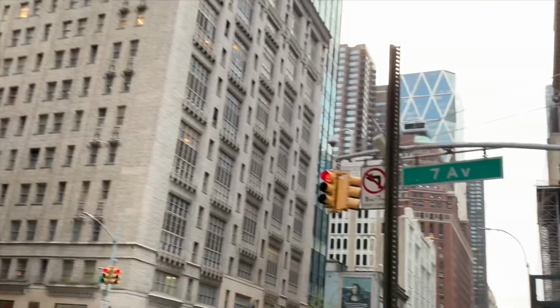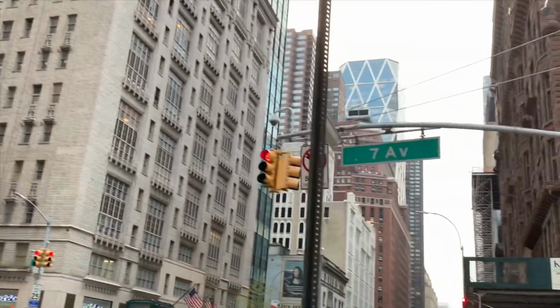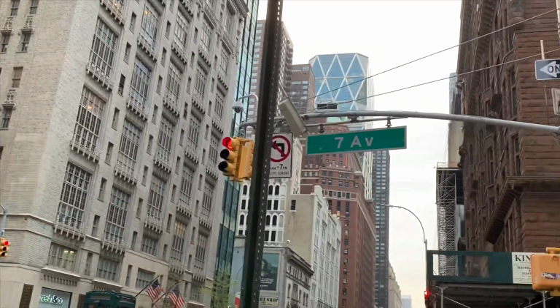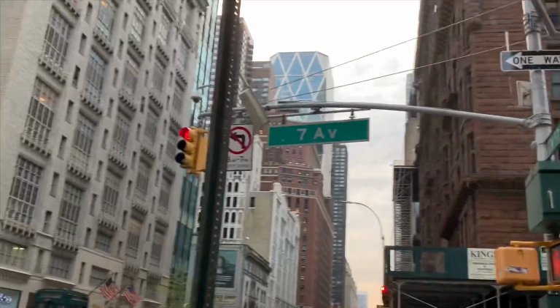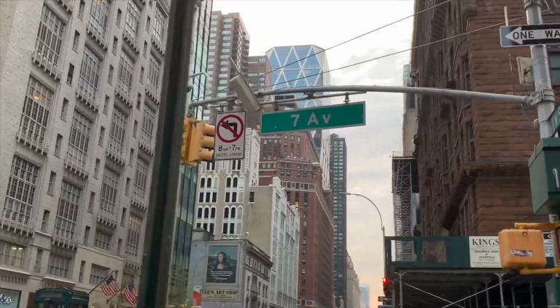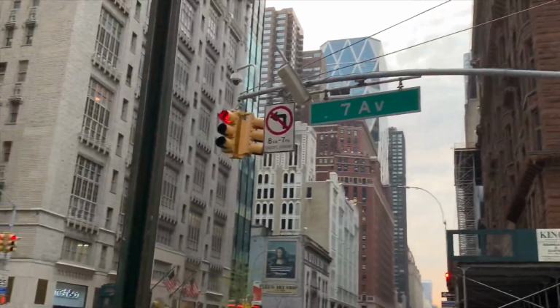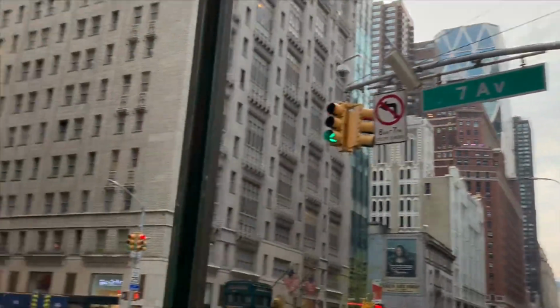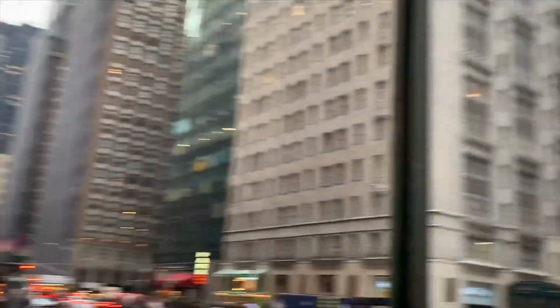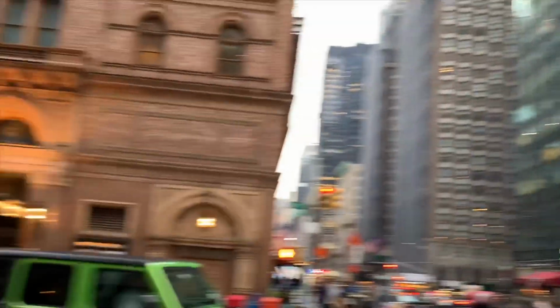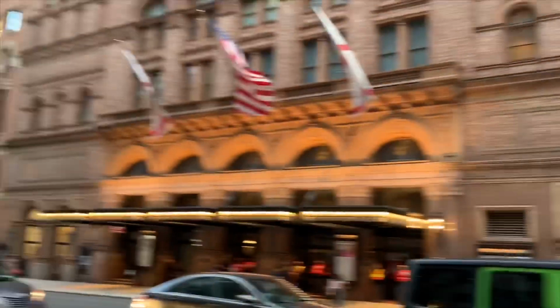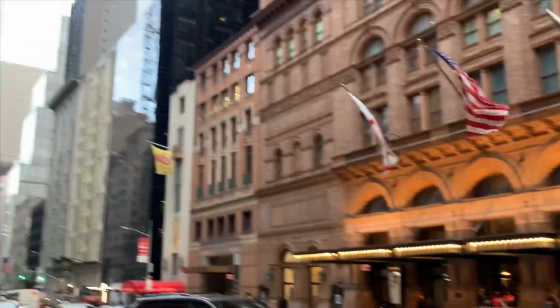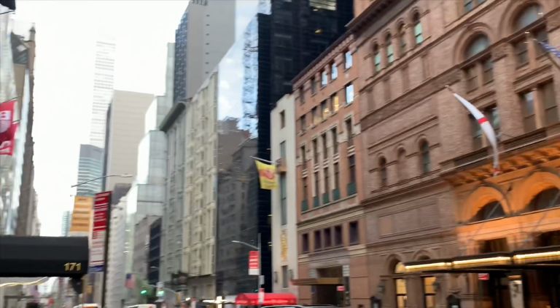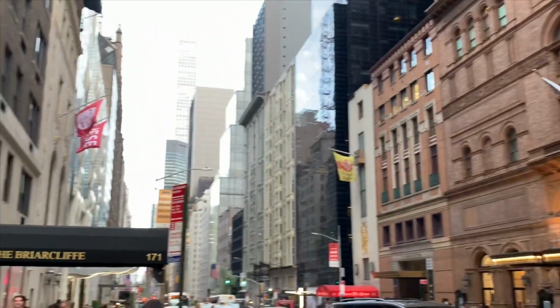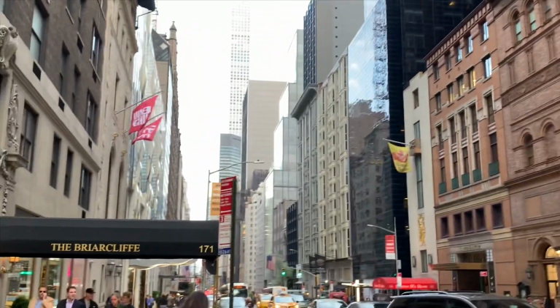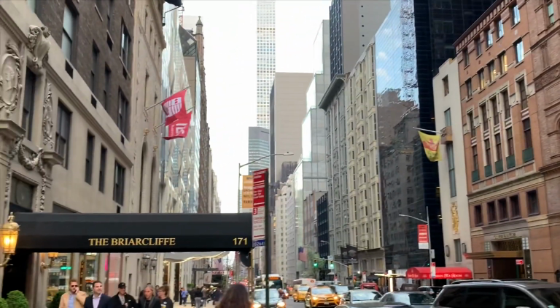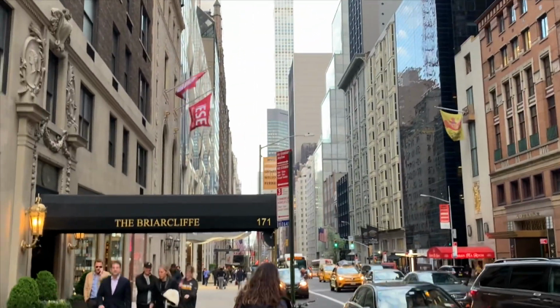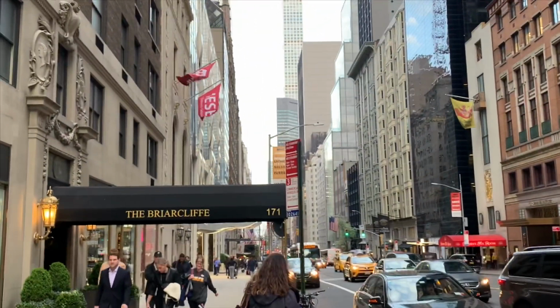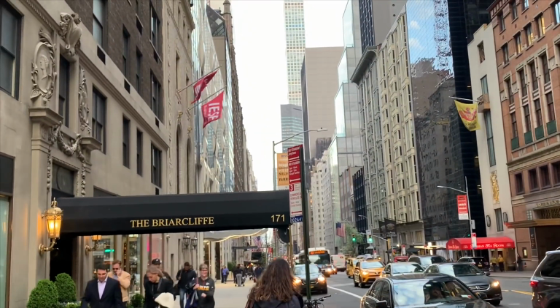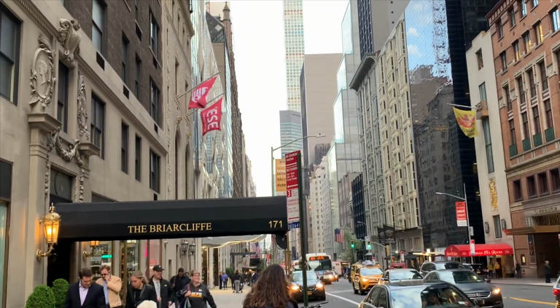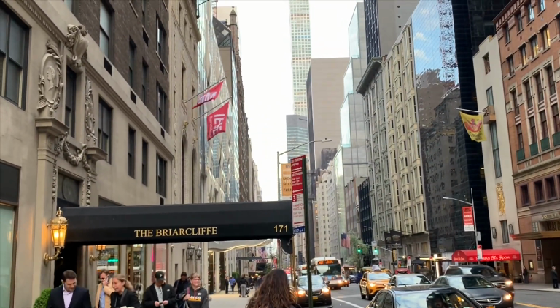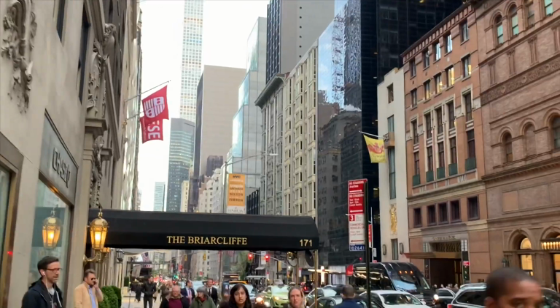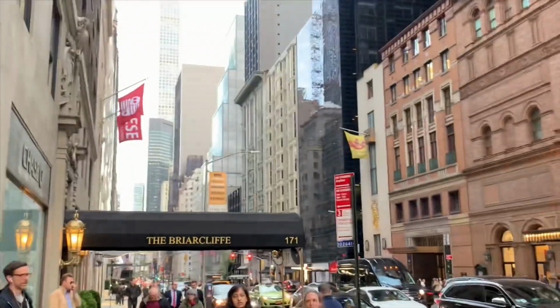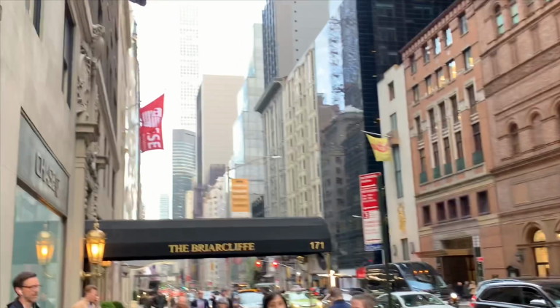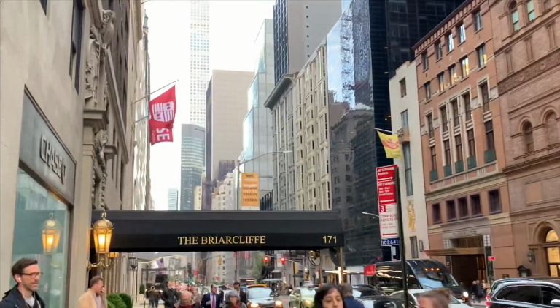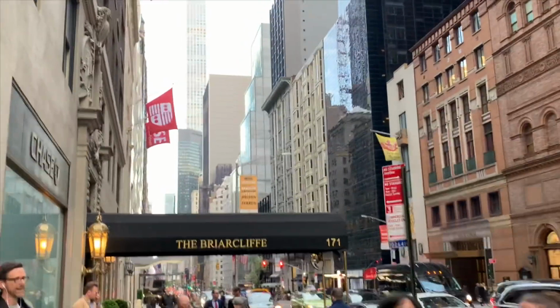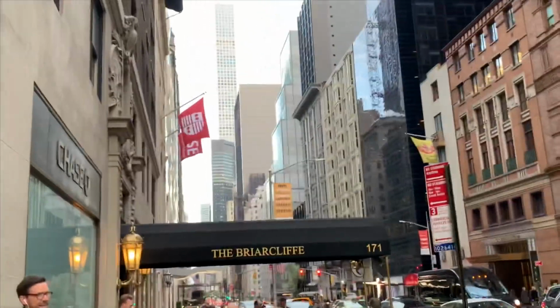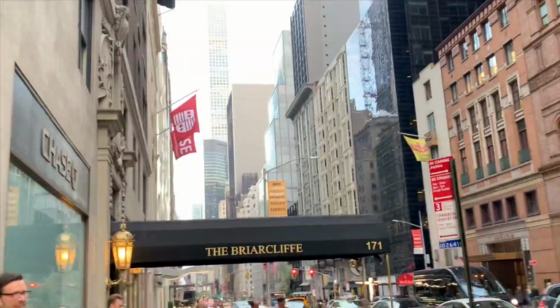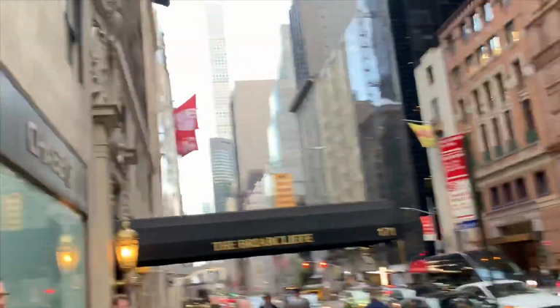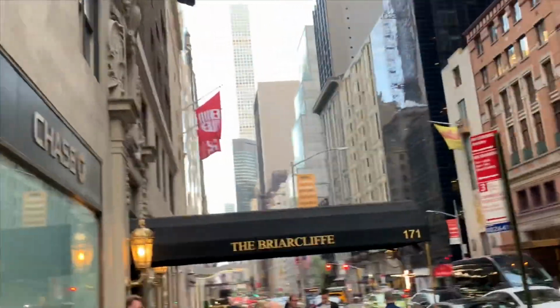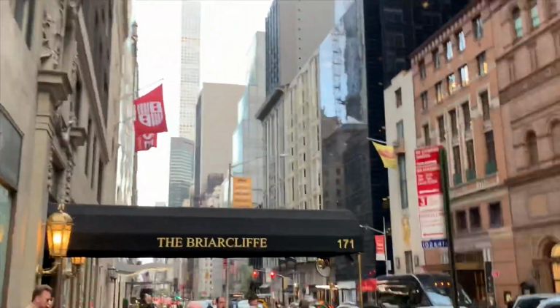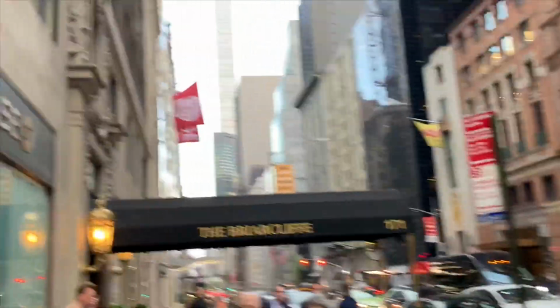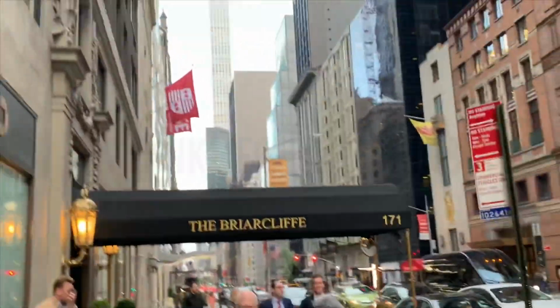This is 7th Avenue. All right, thanks for watching my channel — and don't forget to subscribe, thanks!